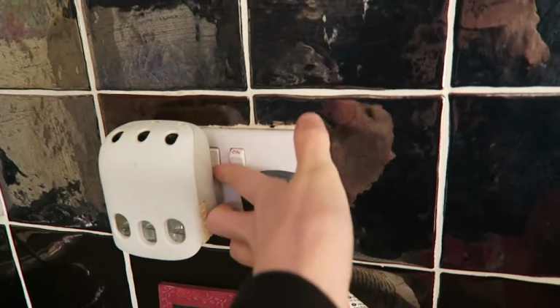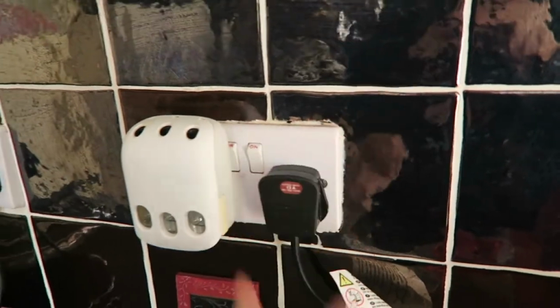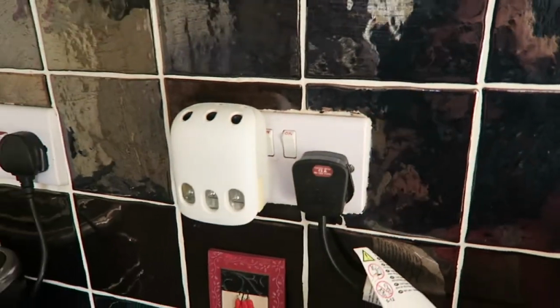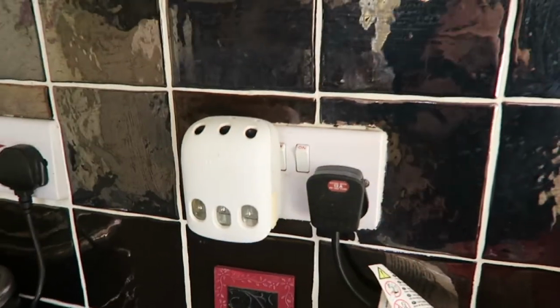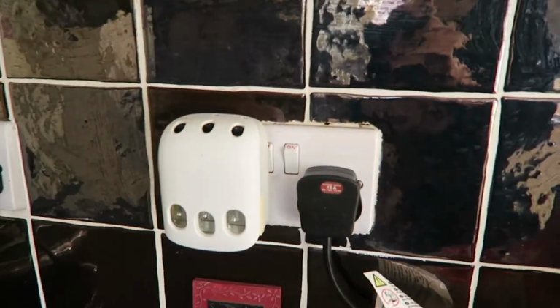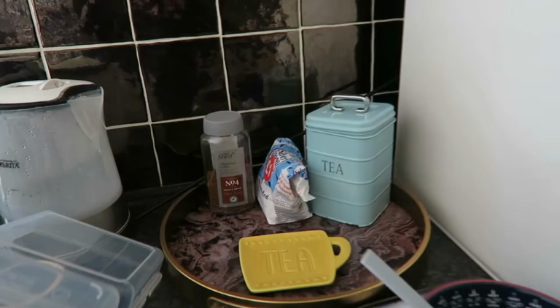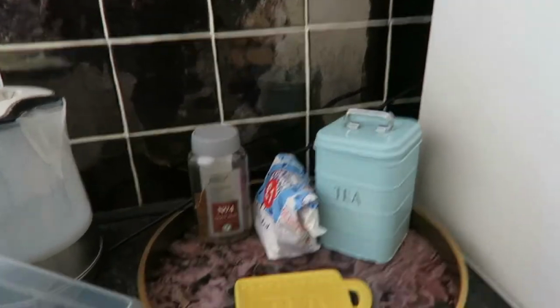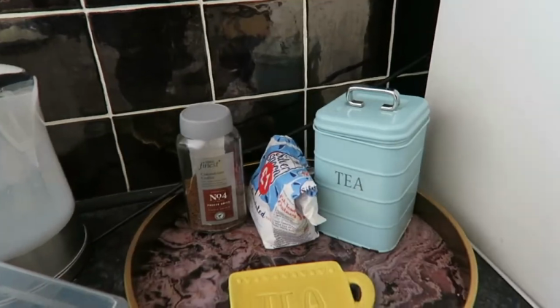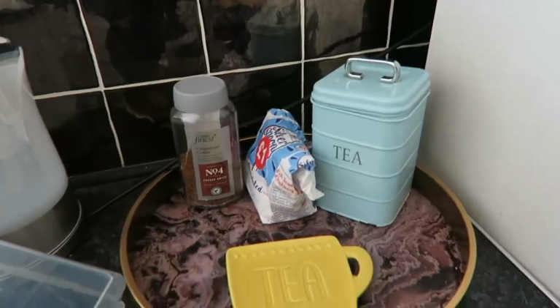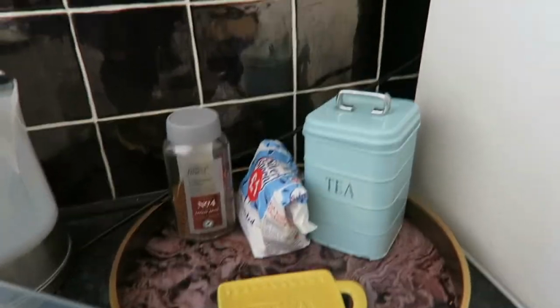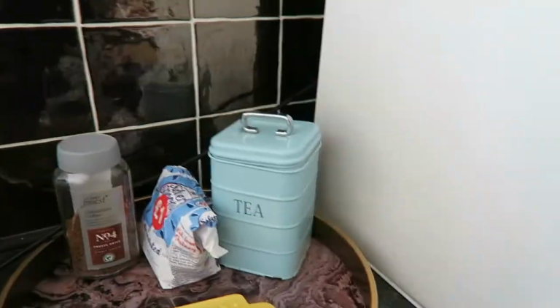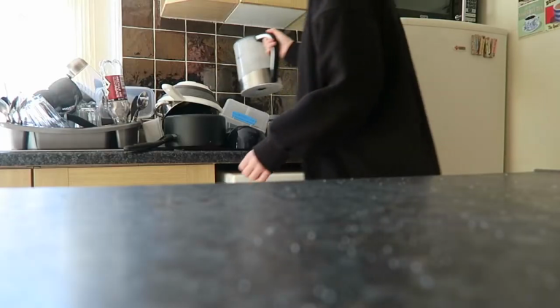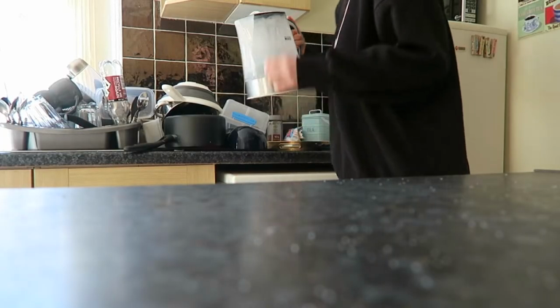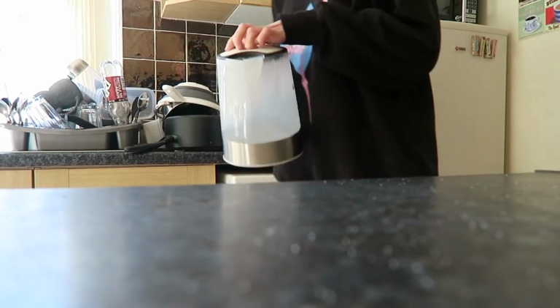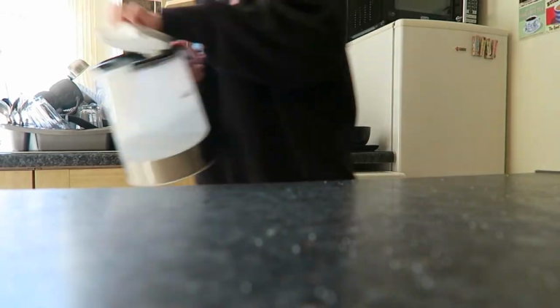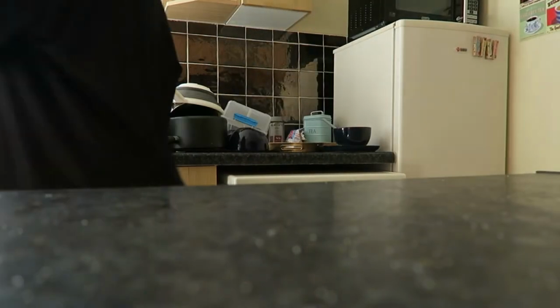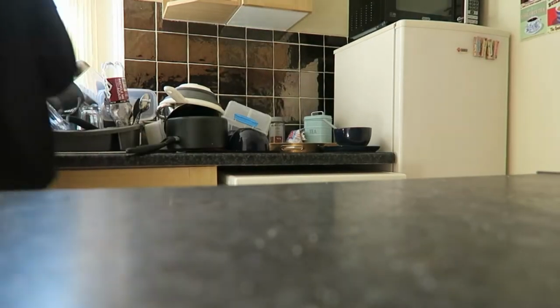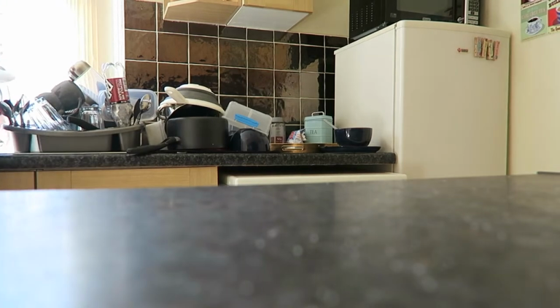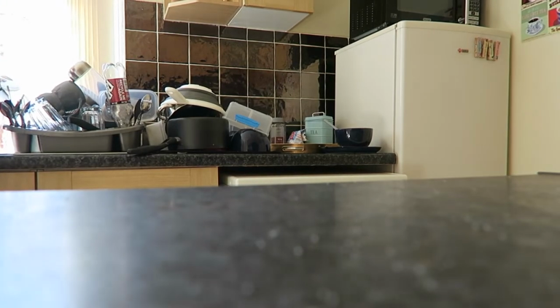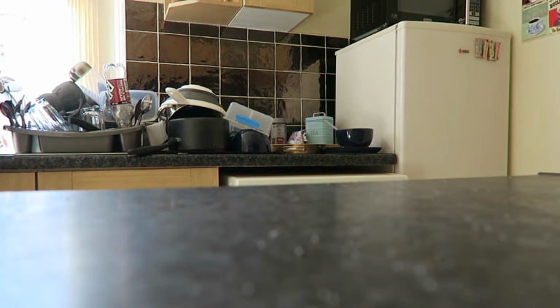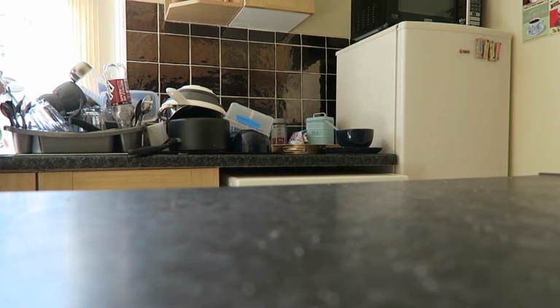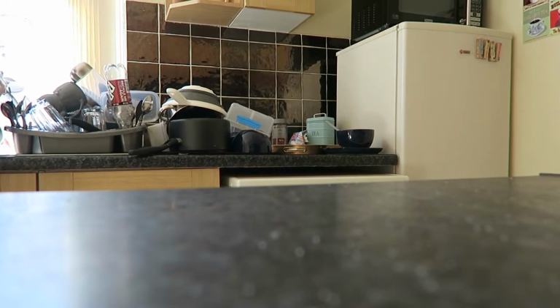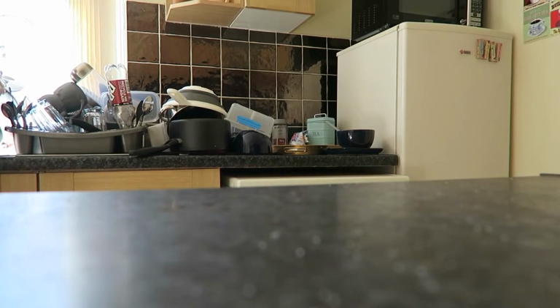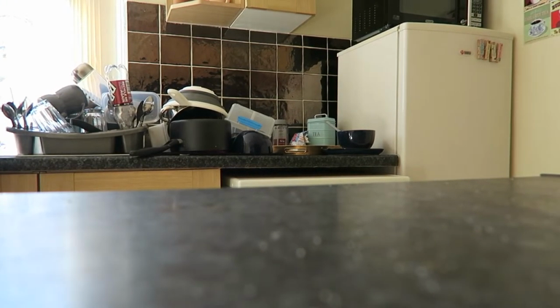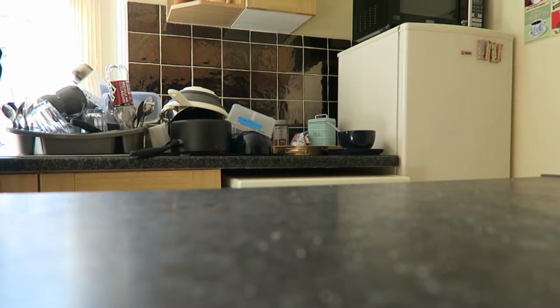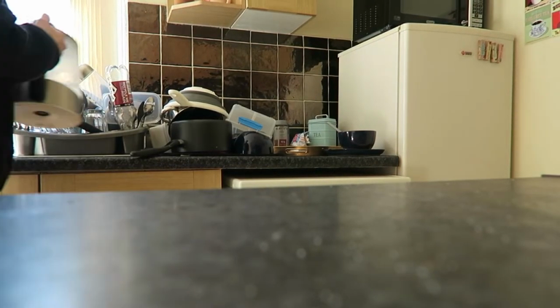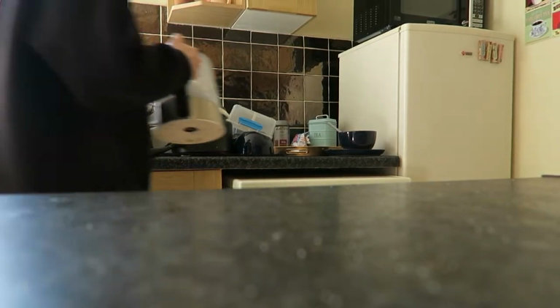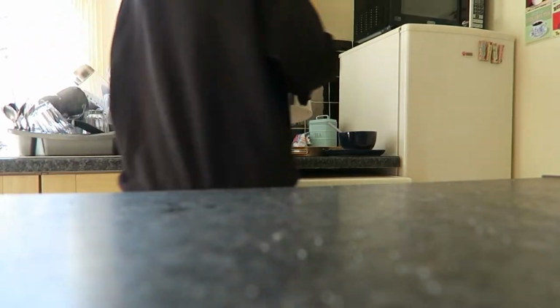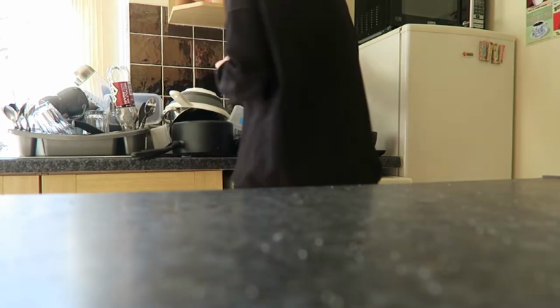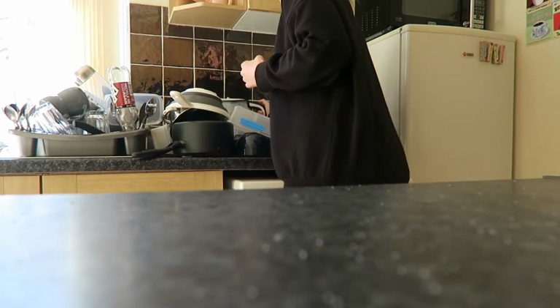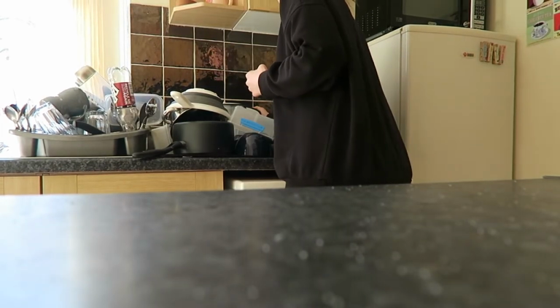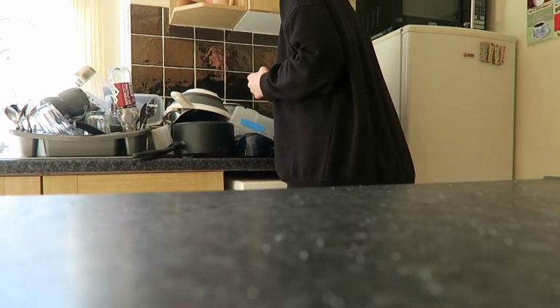I pop on my air freshener and I make myself a cup of tea. Usually I make myself coffees and I do have a lot of coffees throughout the week at work, so on the weekends I try to limit the amount of coffees I'm having and just tend to have a lot more cups of tea.